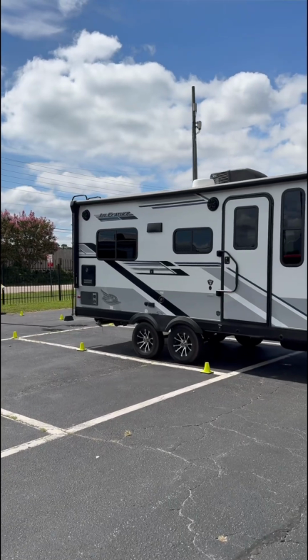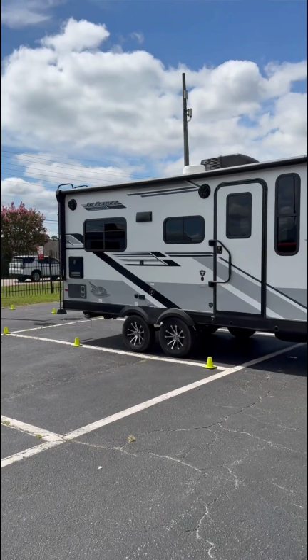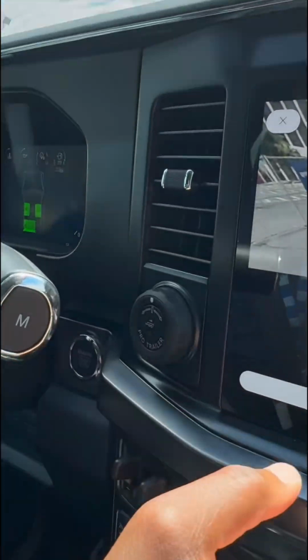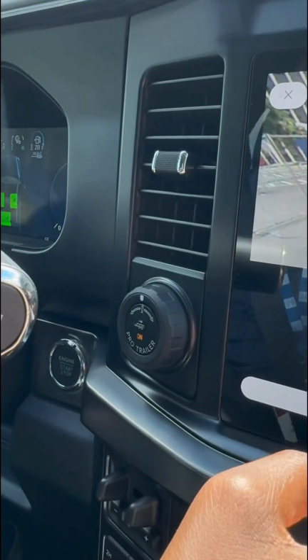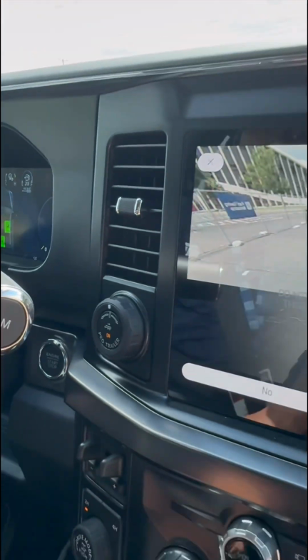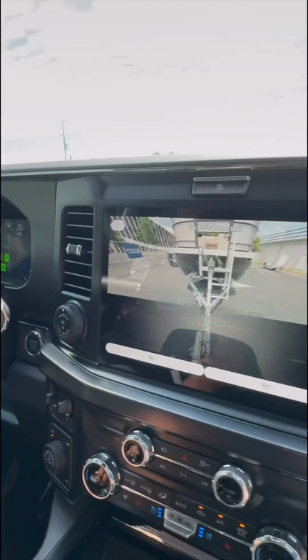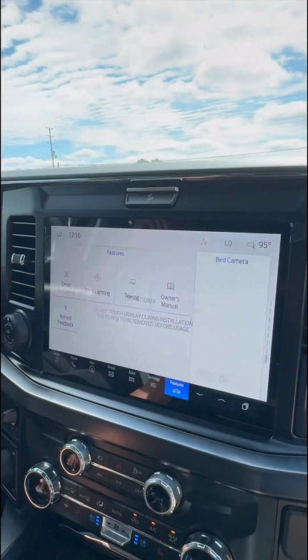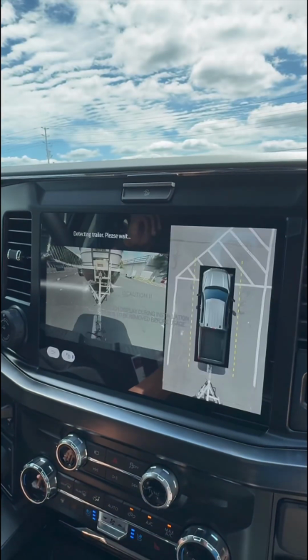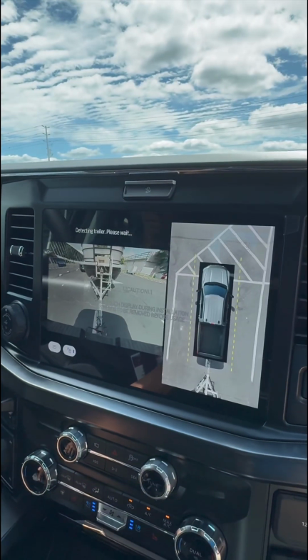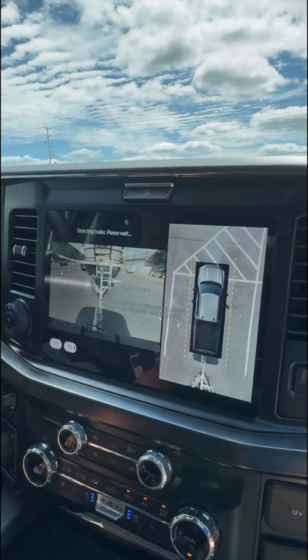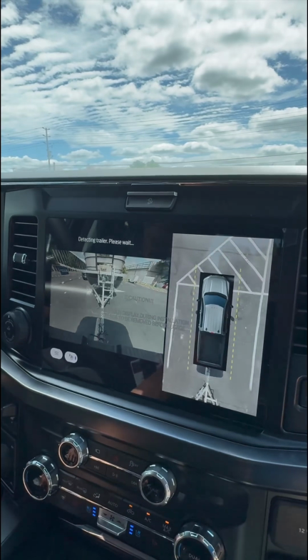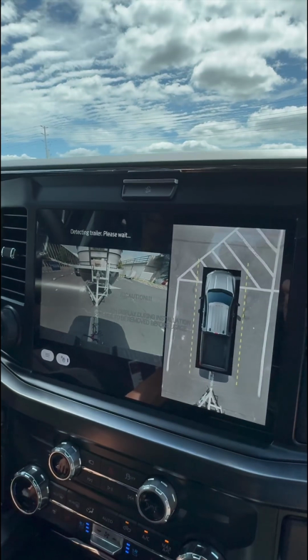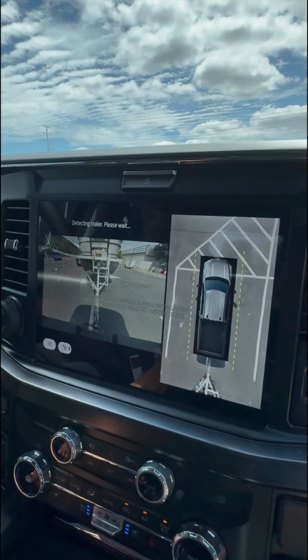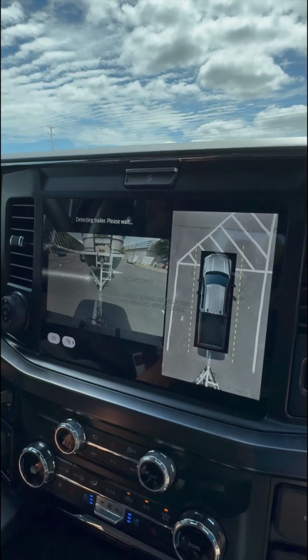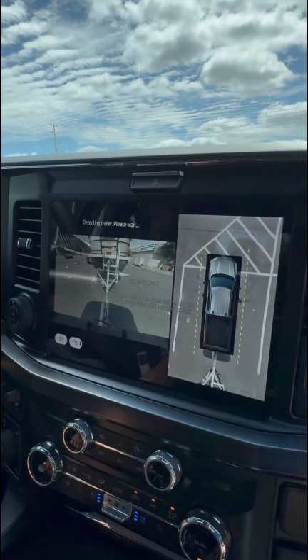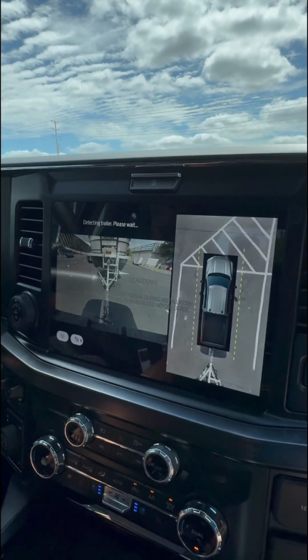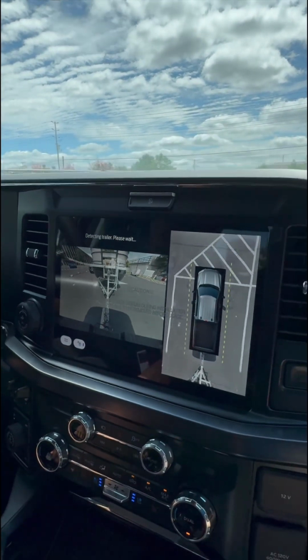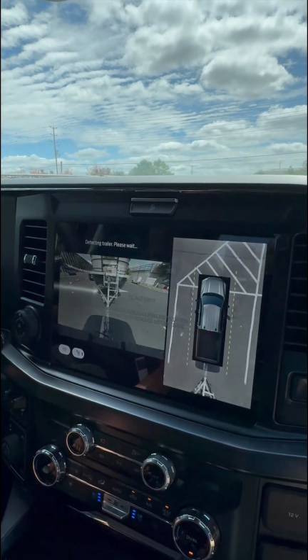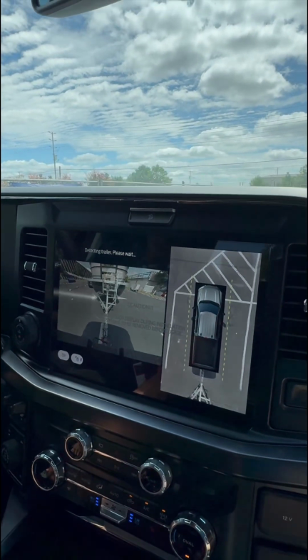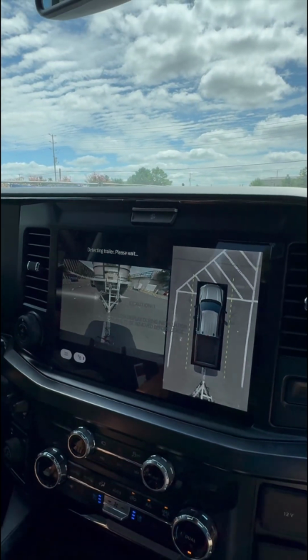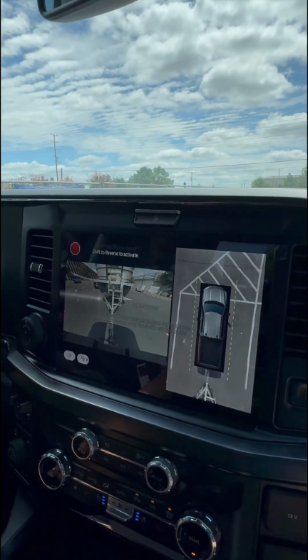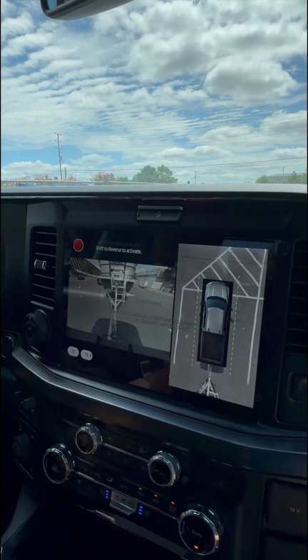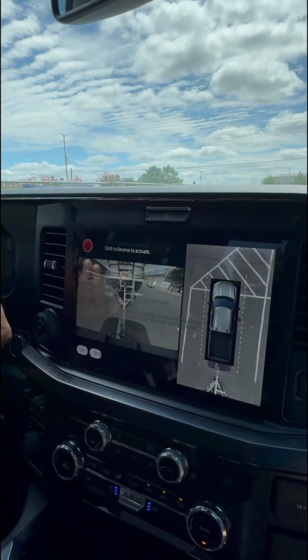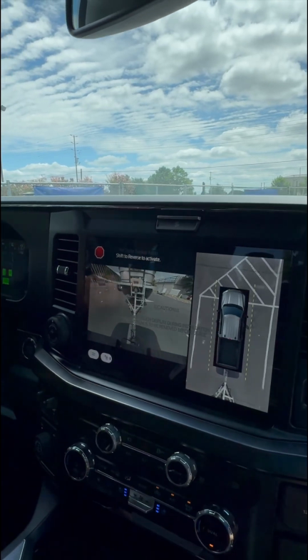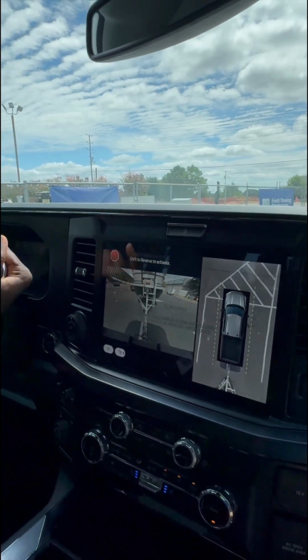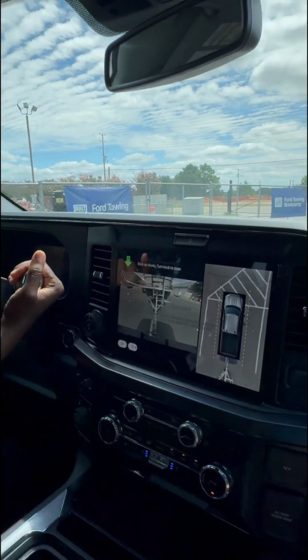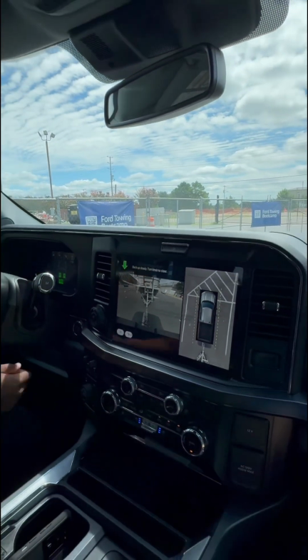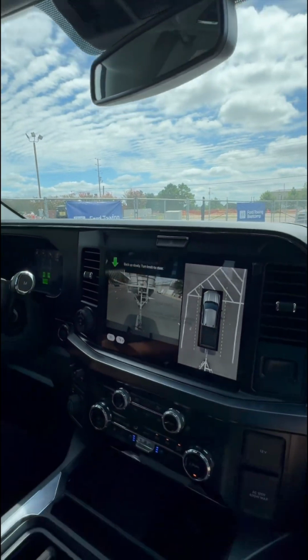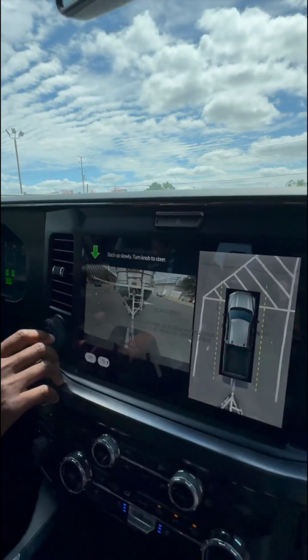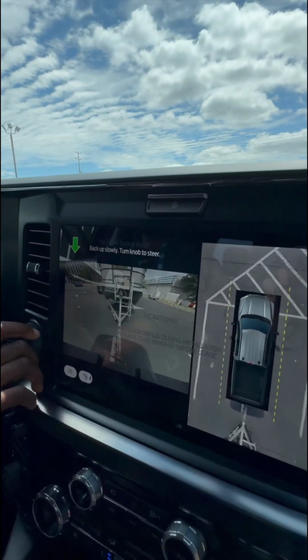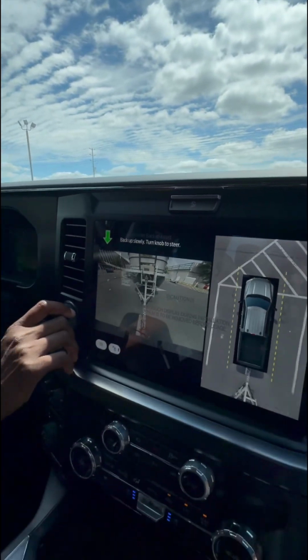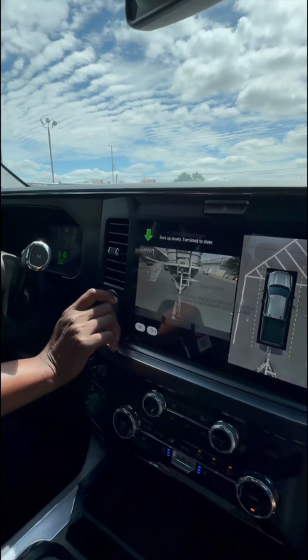We're going to push the Pro Trailer button here, and it says 'Are you connected?' — it's detecting the trailer. Easy enough so far. We haven't had to do much except push a couple of buttons, shift to reverse, and back up slowly.